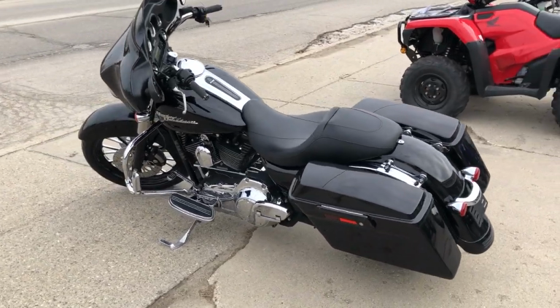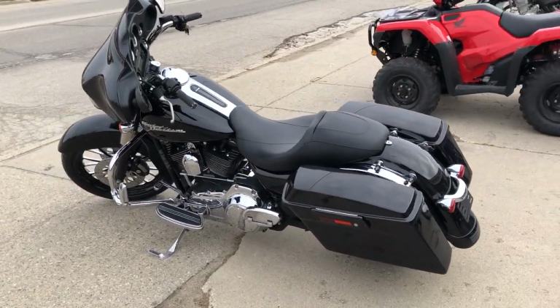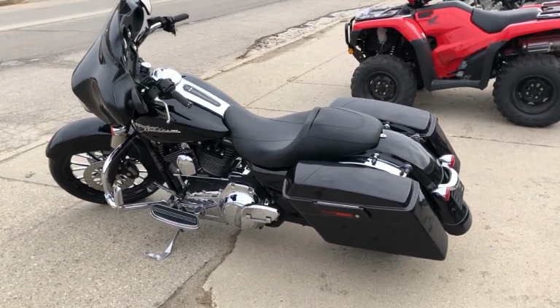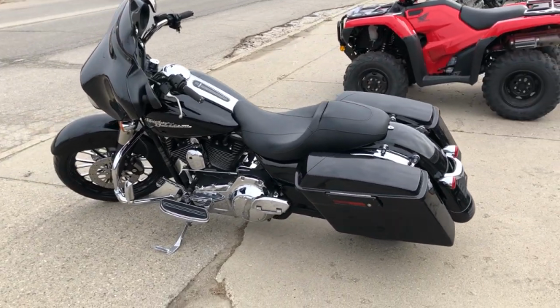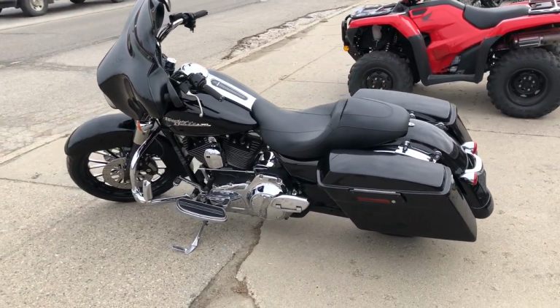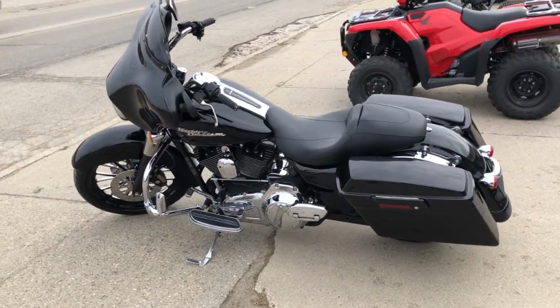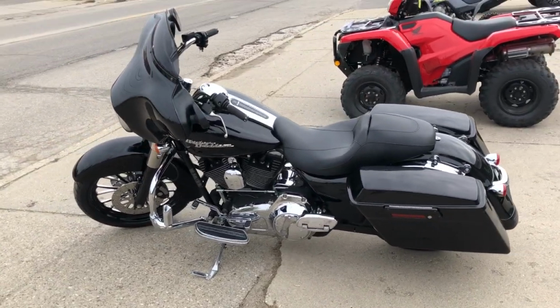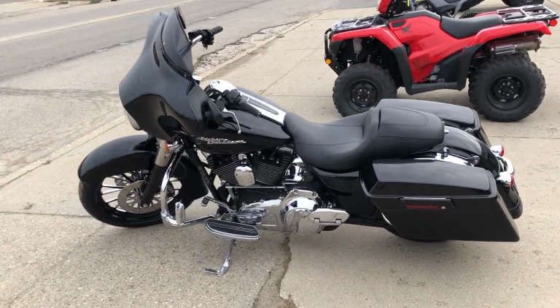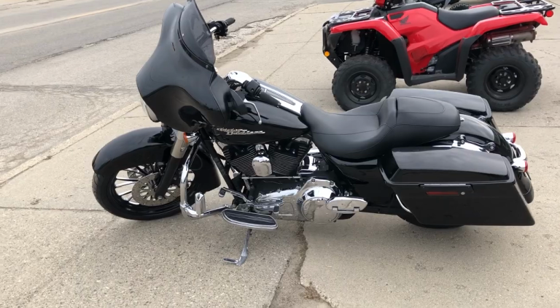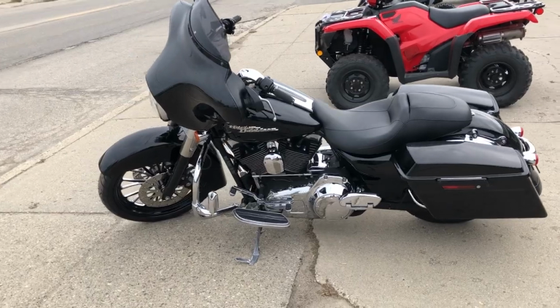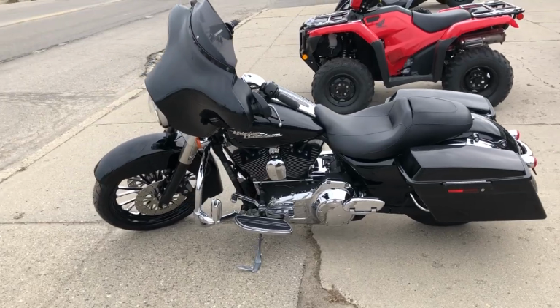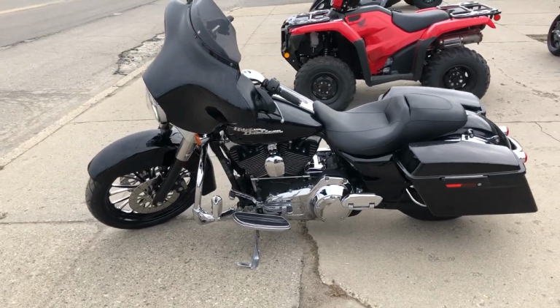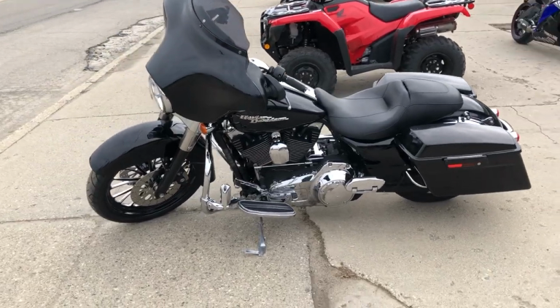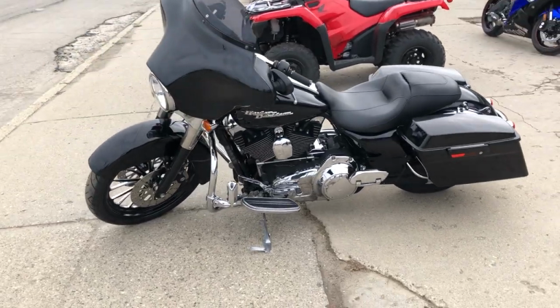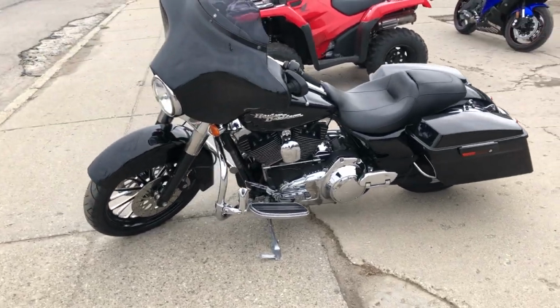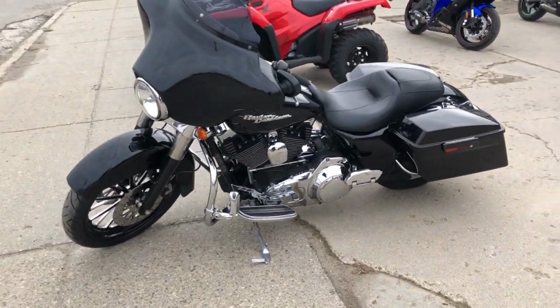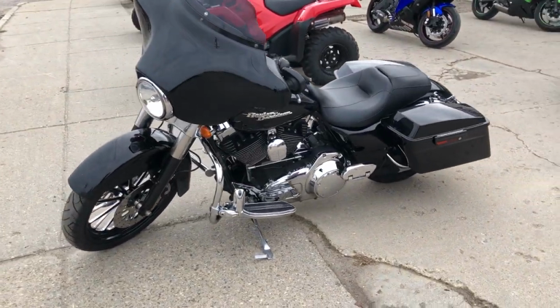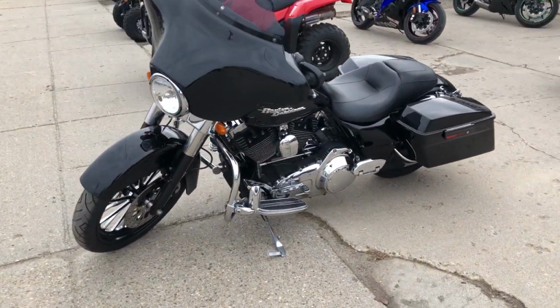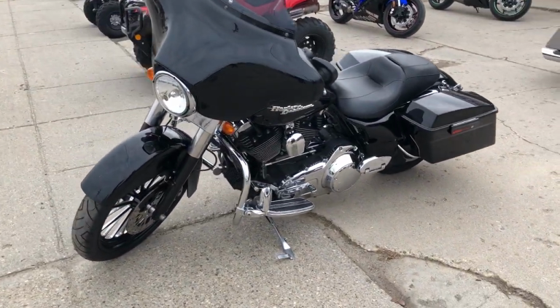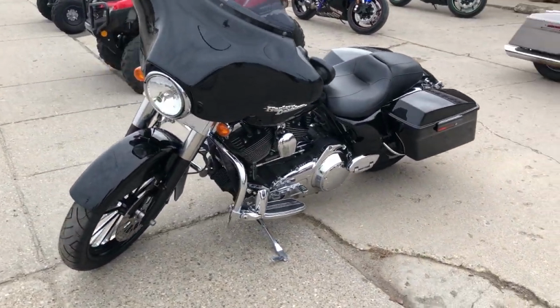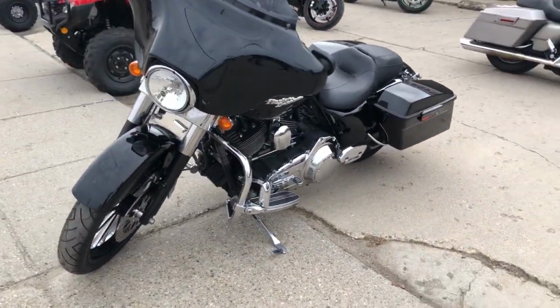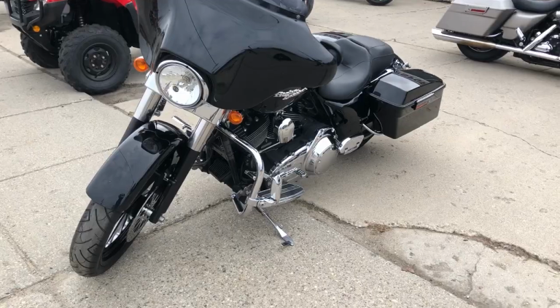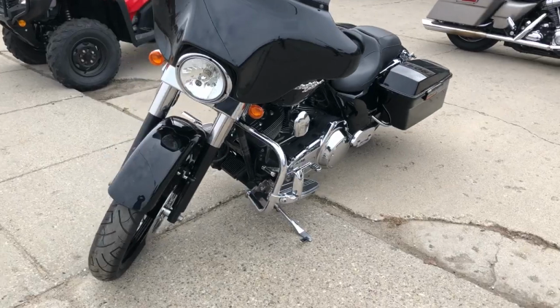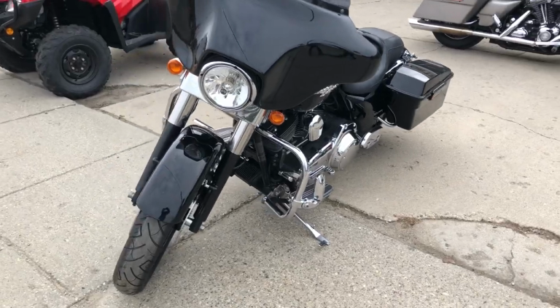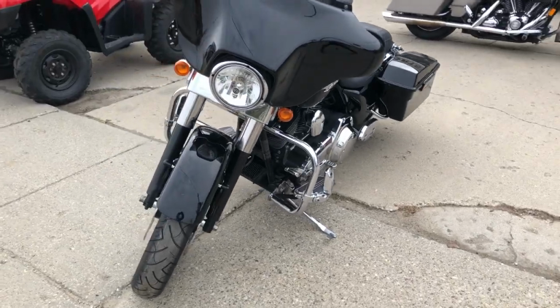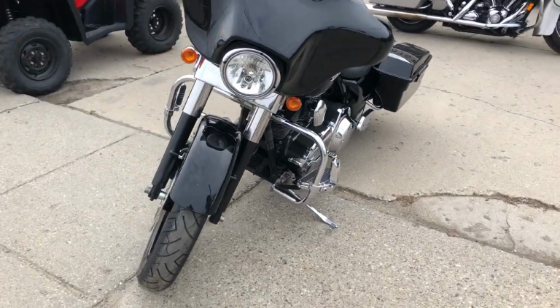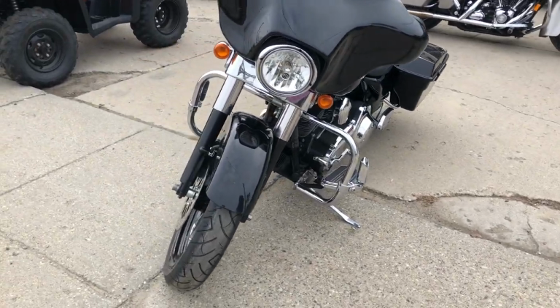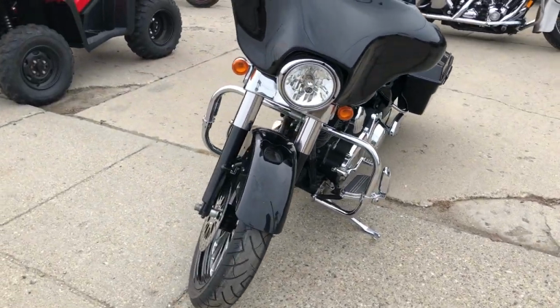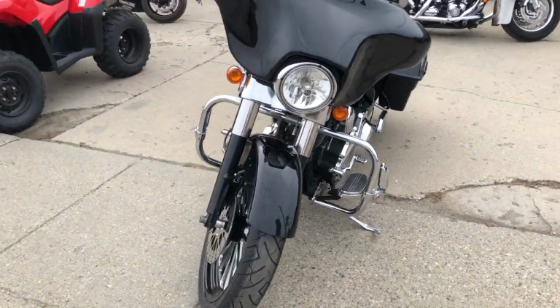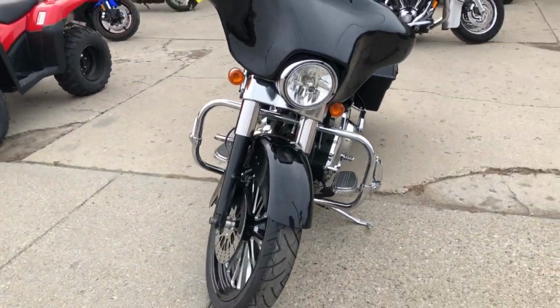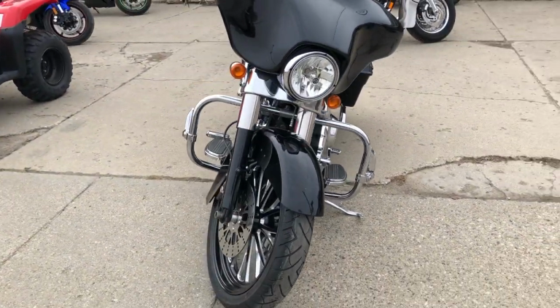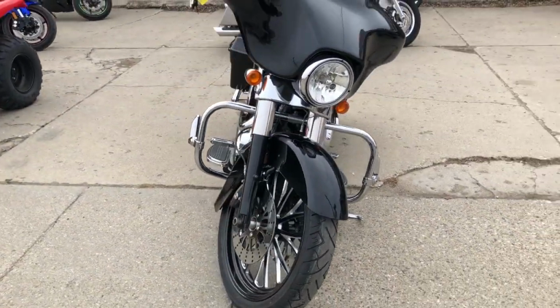It runs strong, everything works, it needs nothing. It's just been serviced at the dealership, inspected, all wheels balanced, and it is ready to ride.